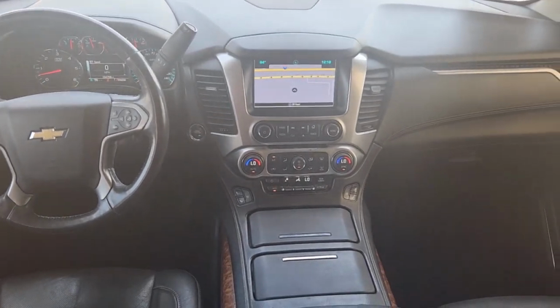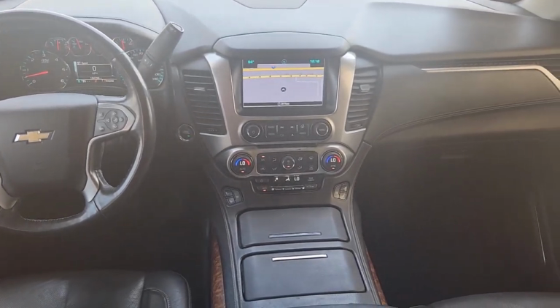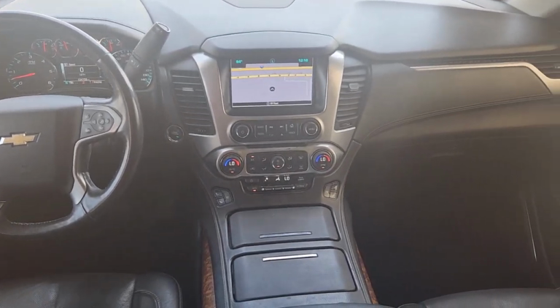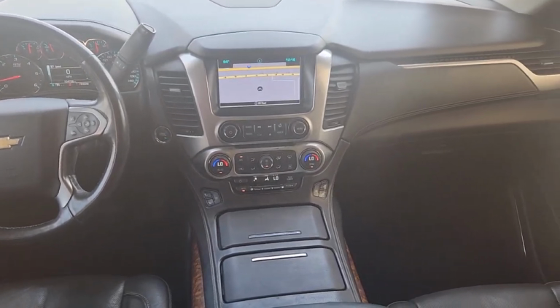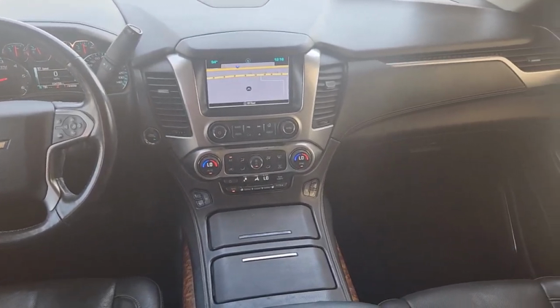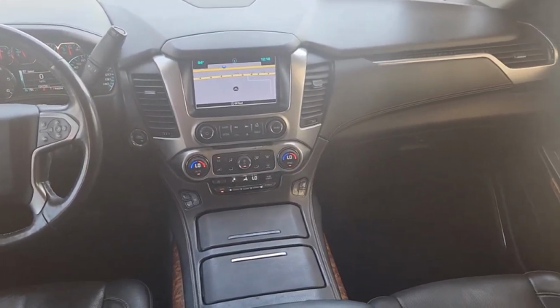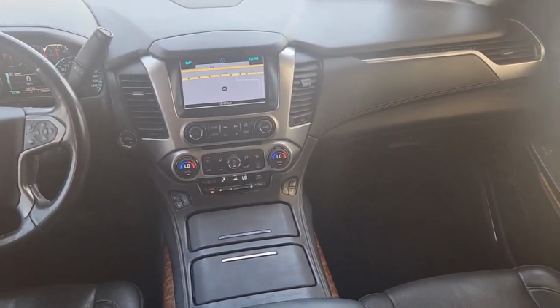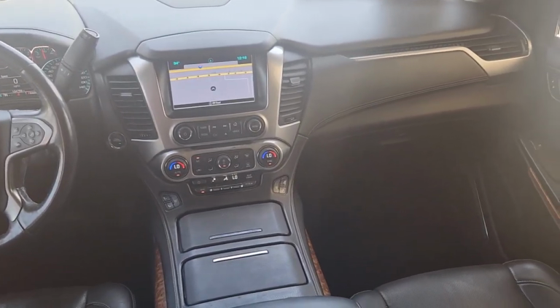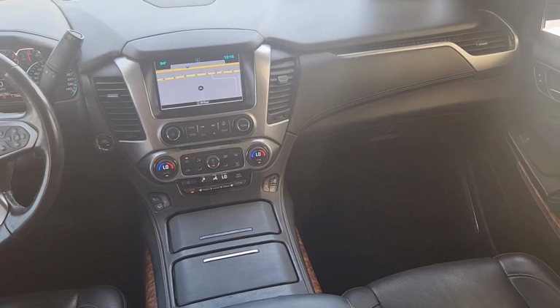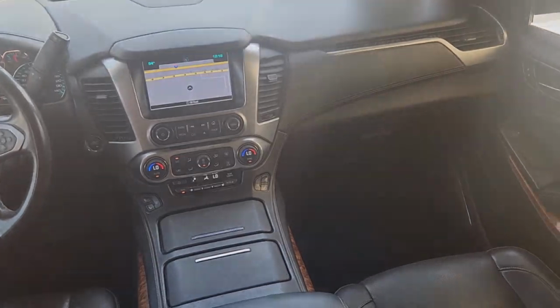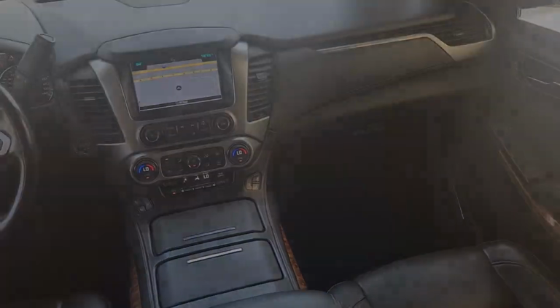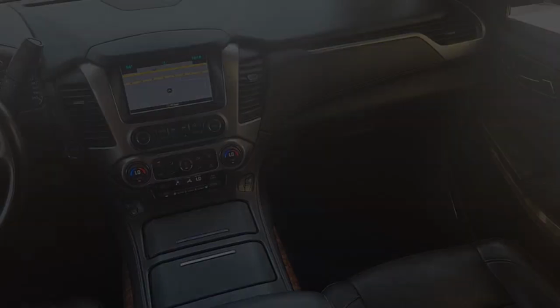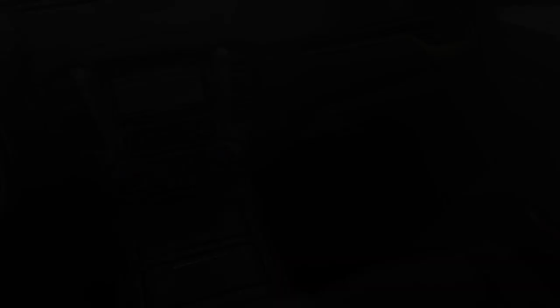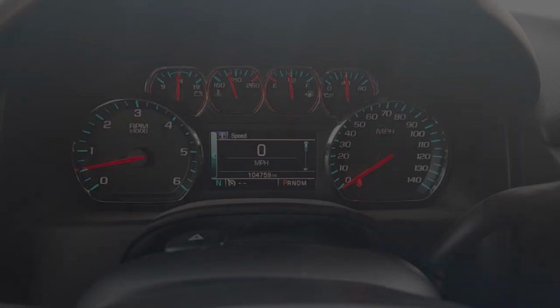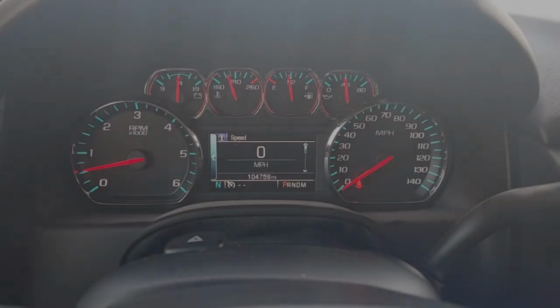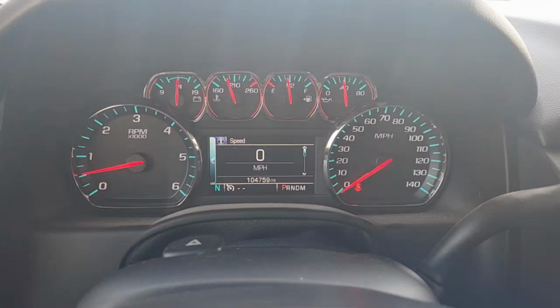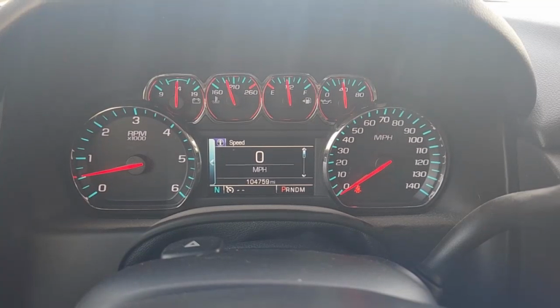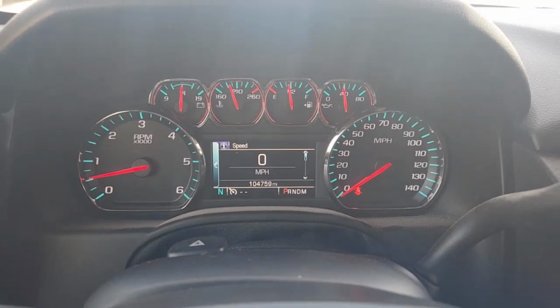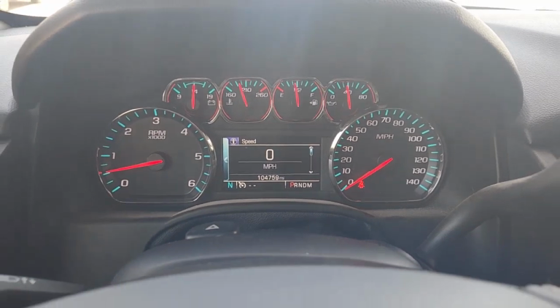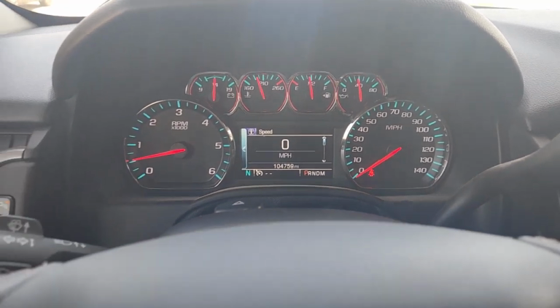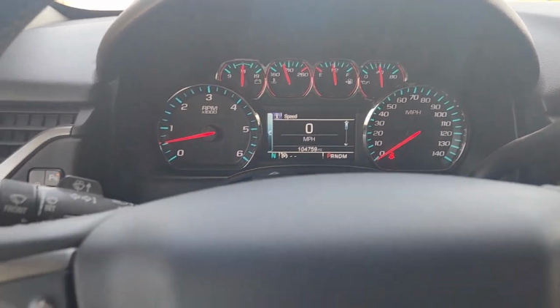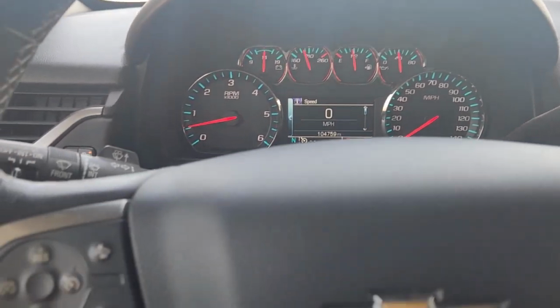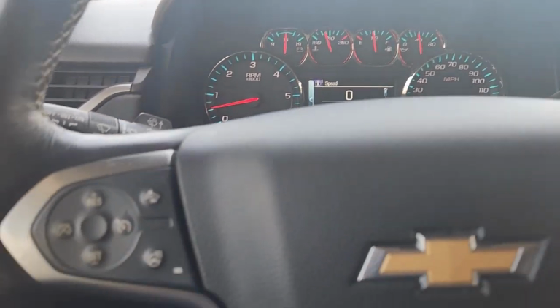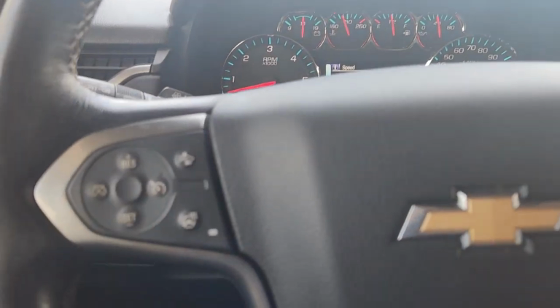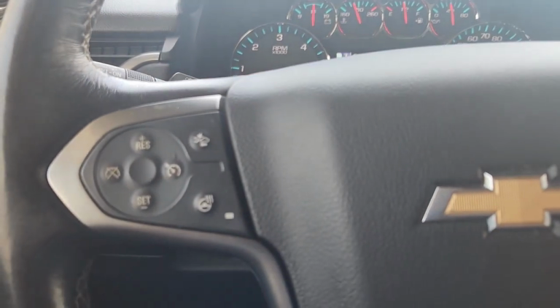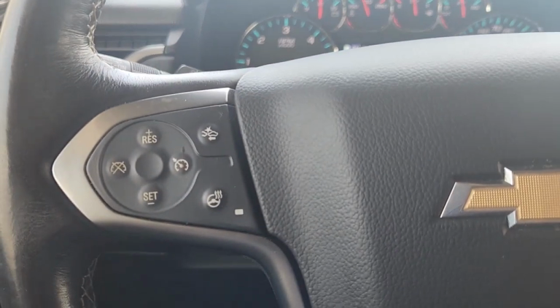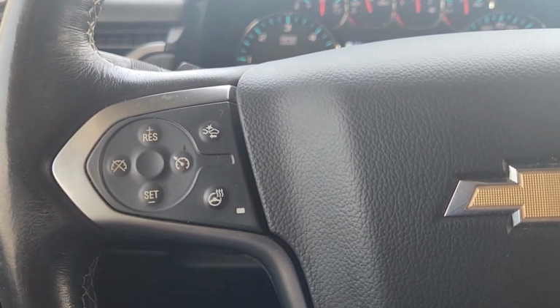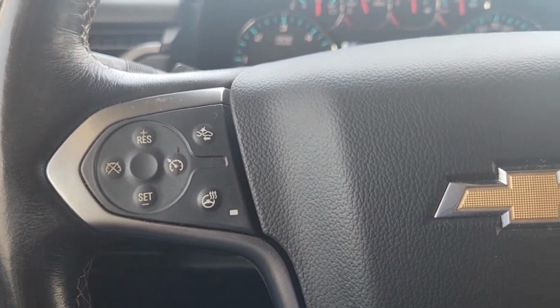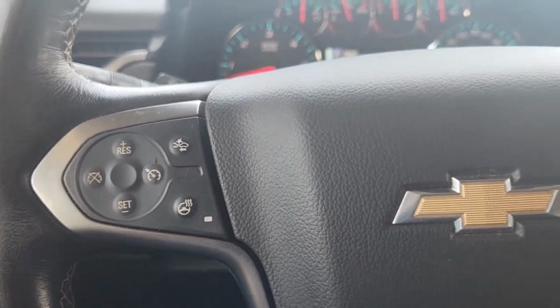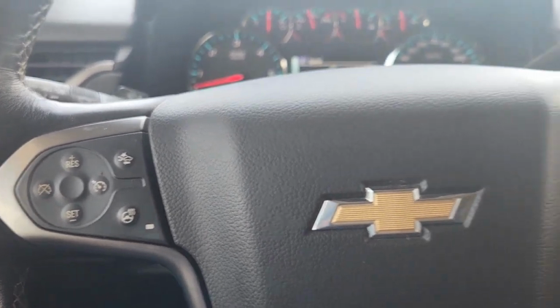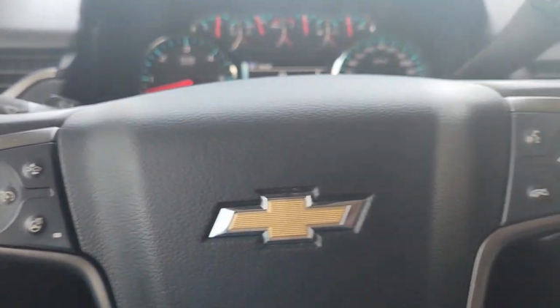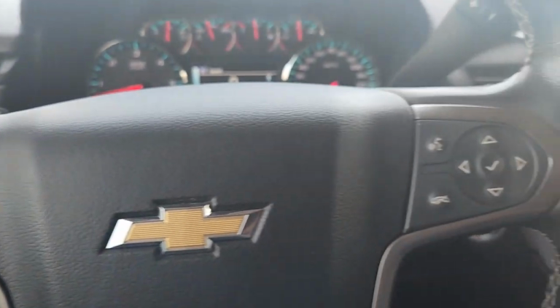Keyless entry, sun/moonroof, heated driver's seat. No muss, no fuss. The Suburban has you covered in style. Take a test drive today.